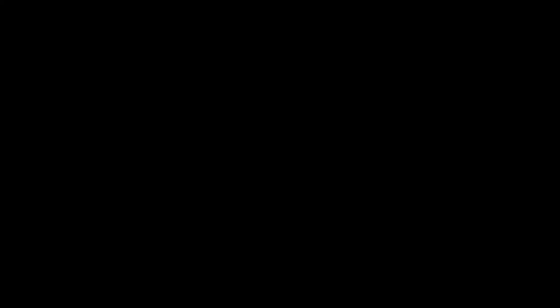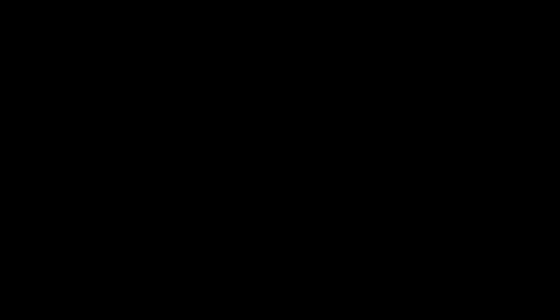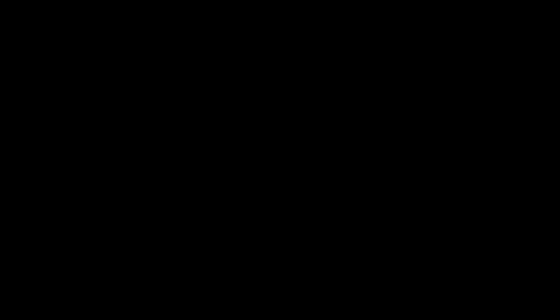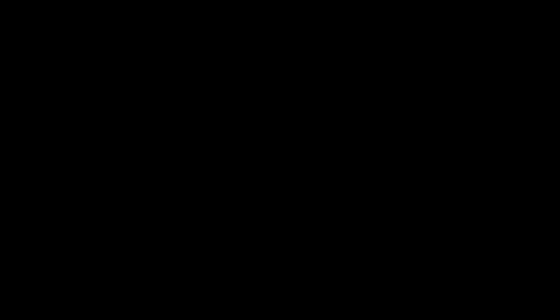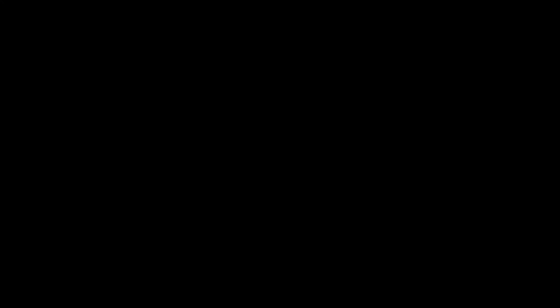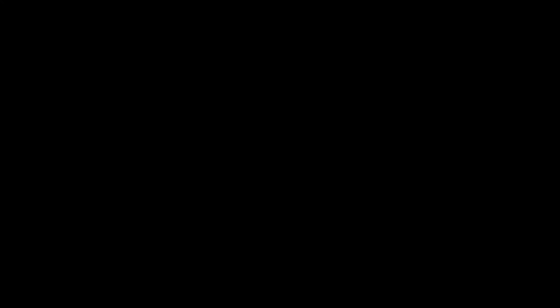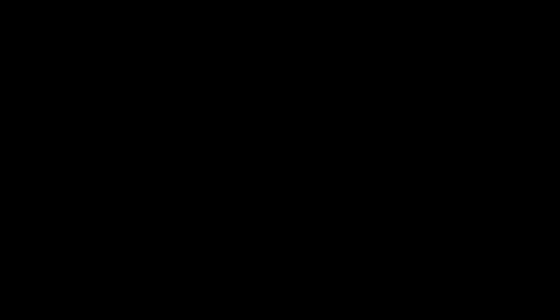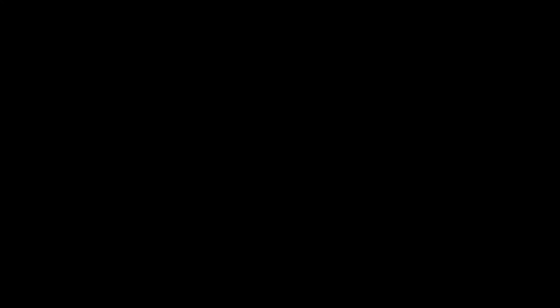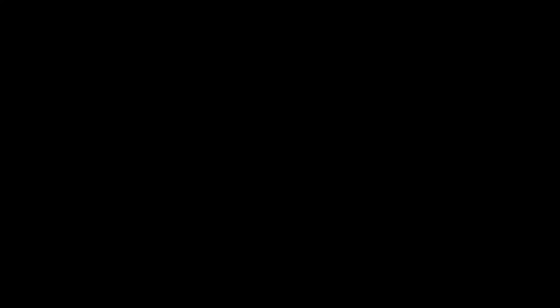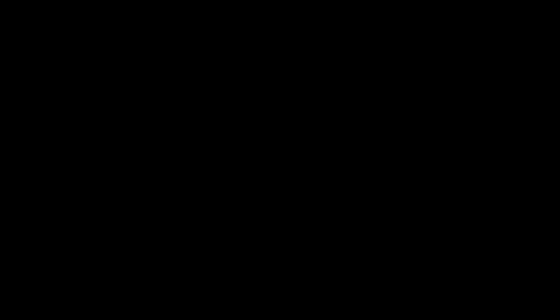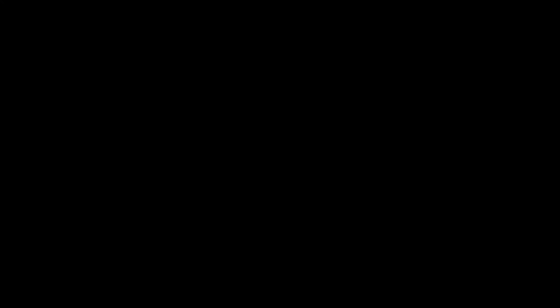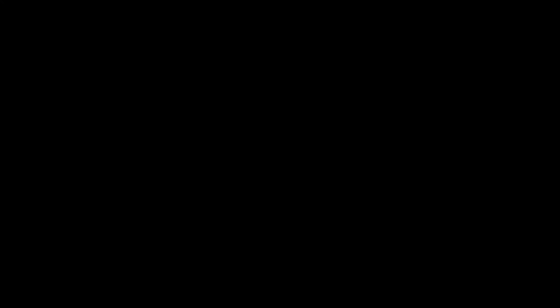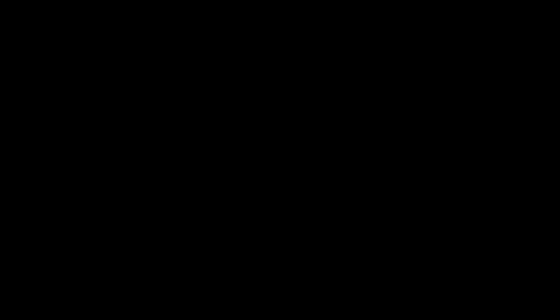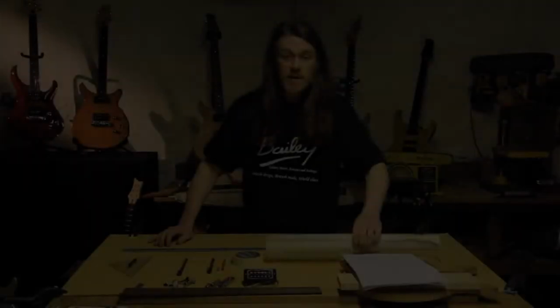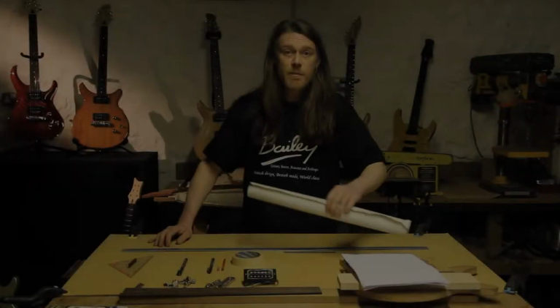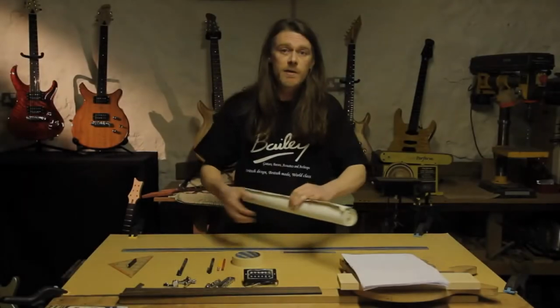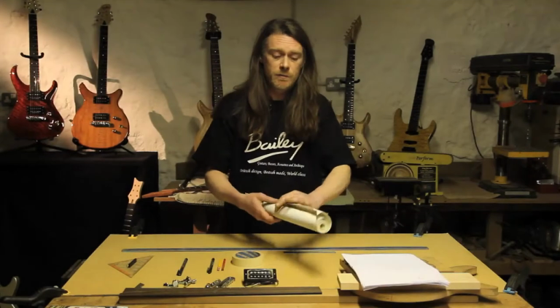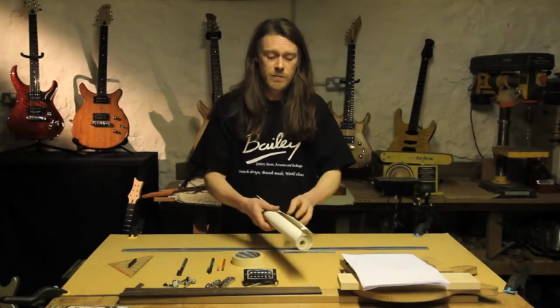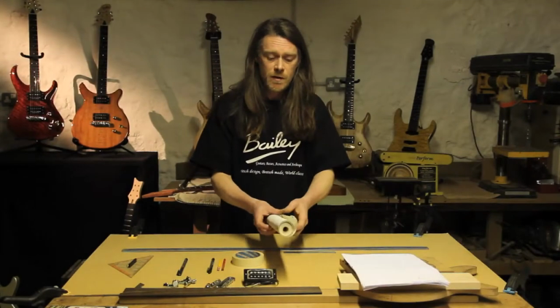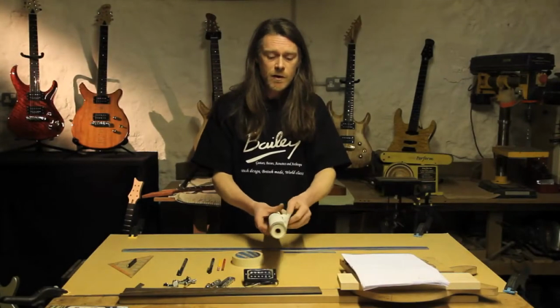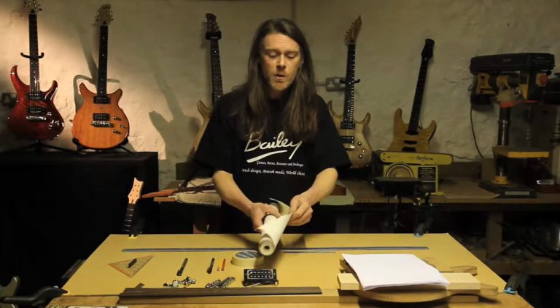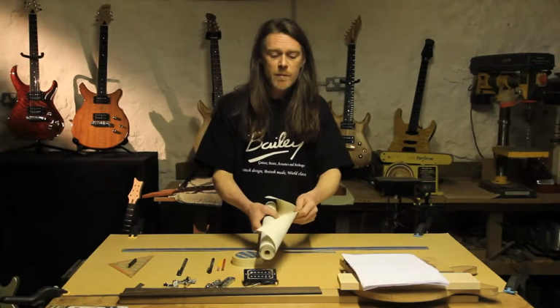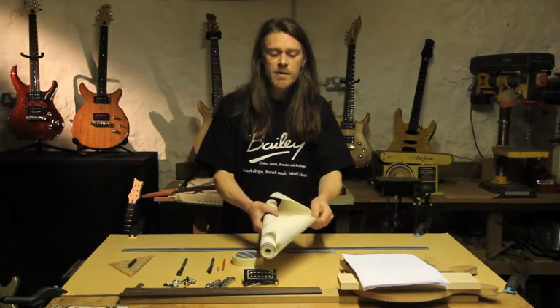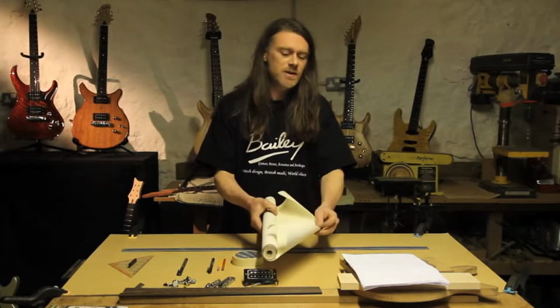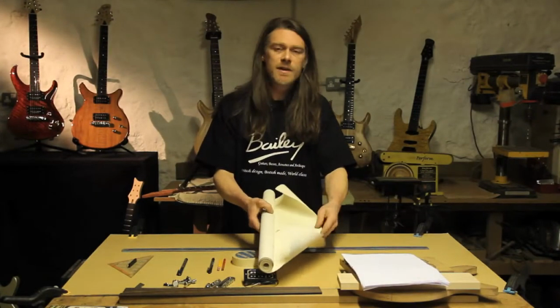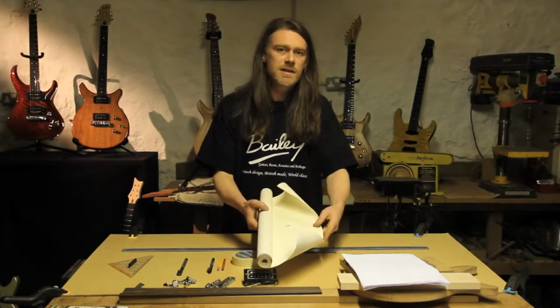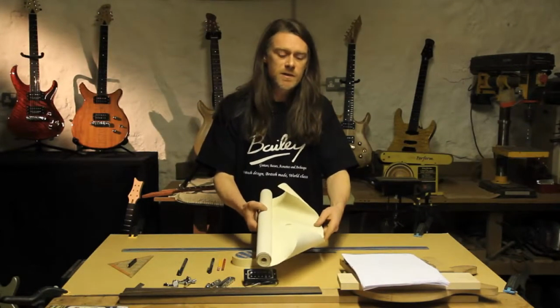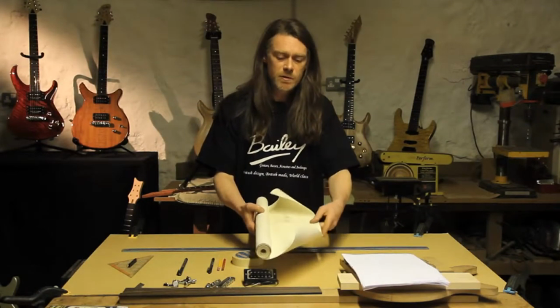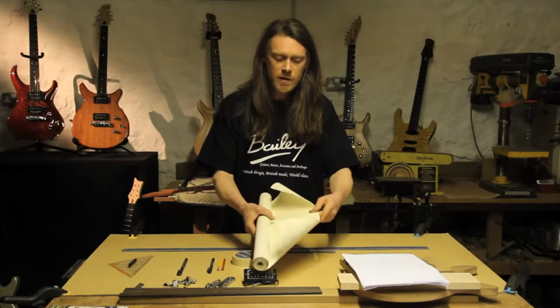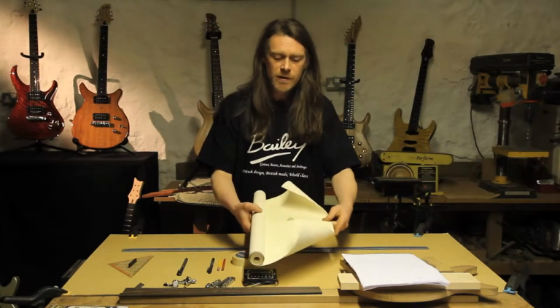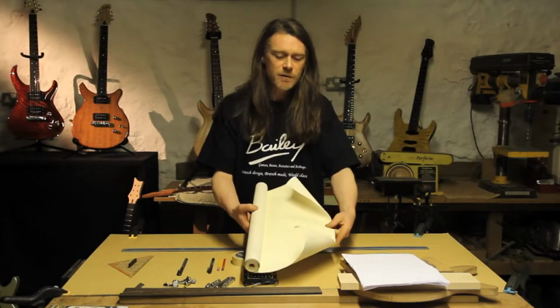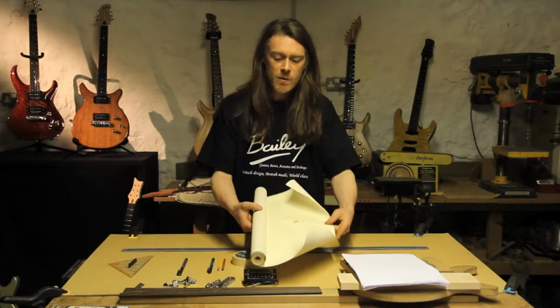So this is what you need to make a drawing. You need a piece of paper big enough. I use wallpaper because it's cheap and easily accessible. You can get this from anywhere.